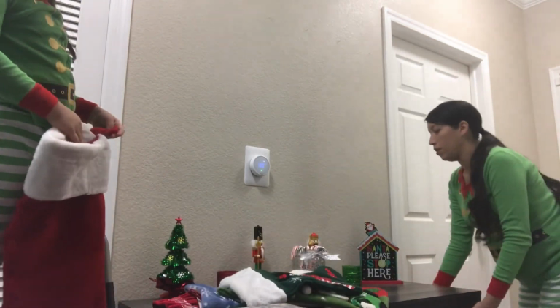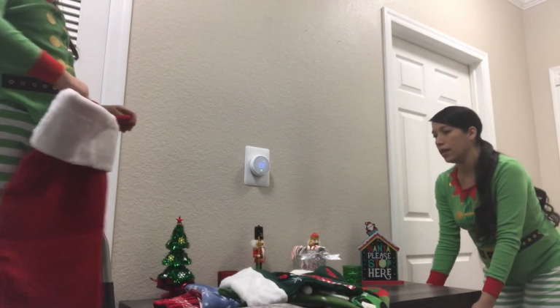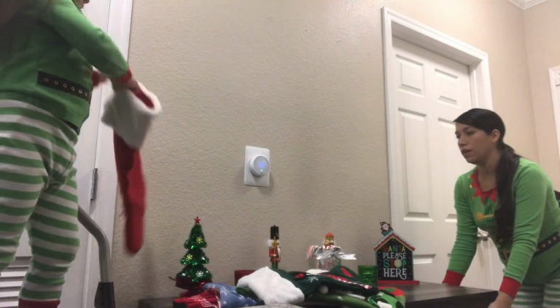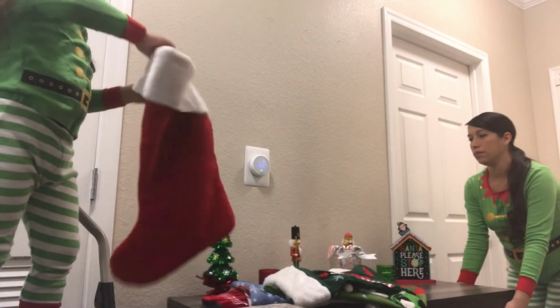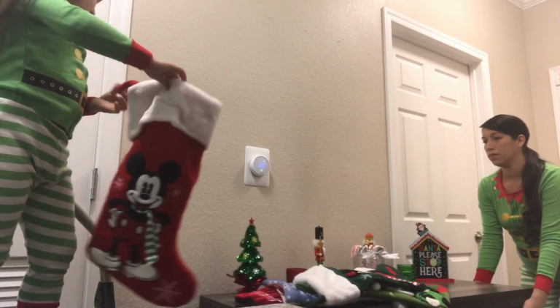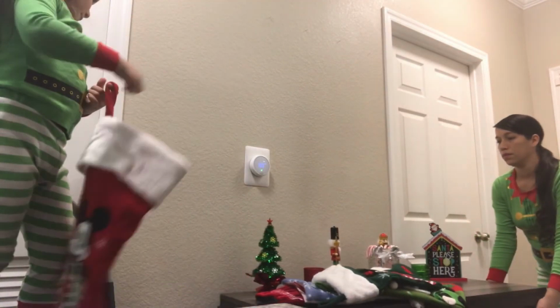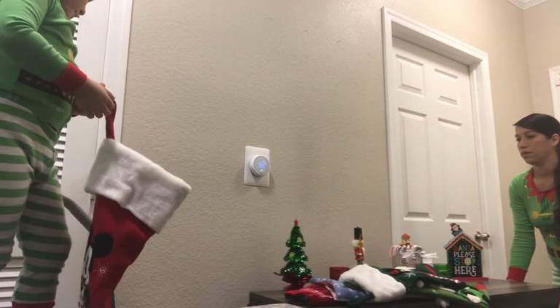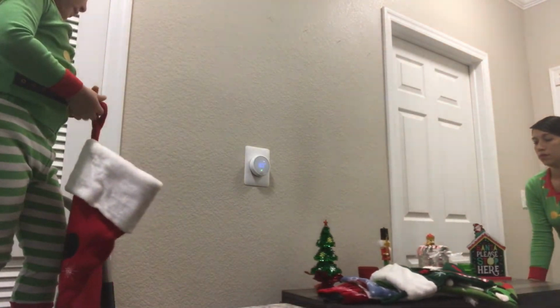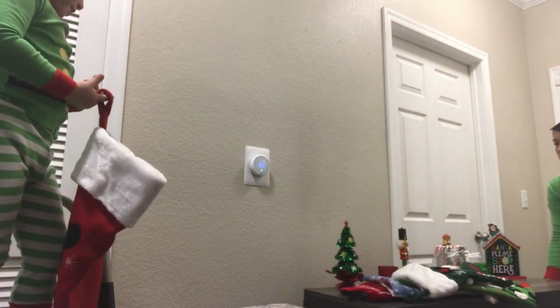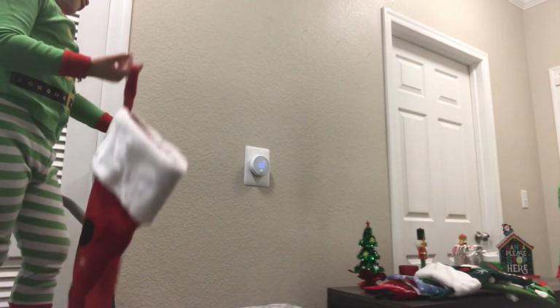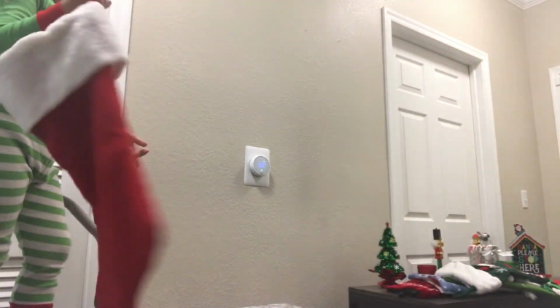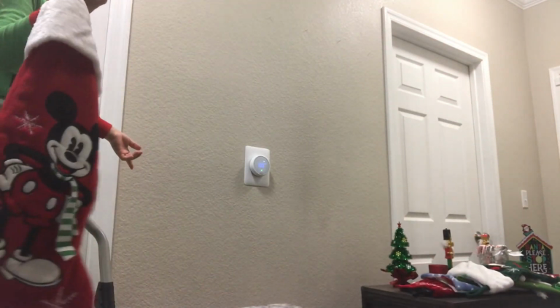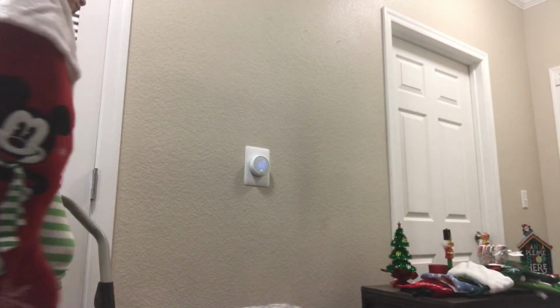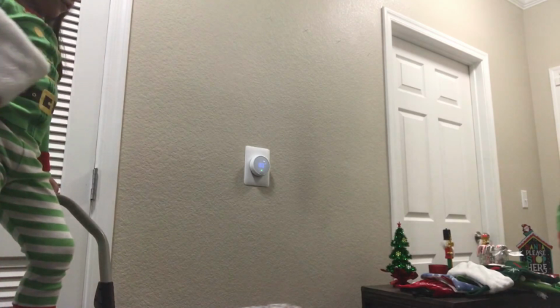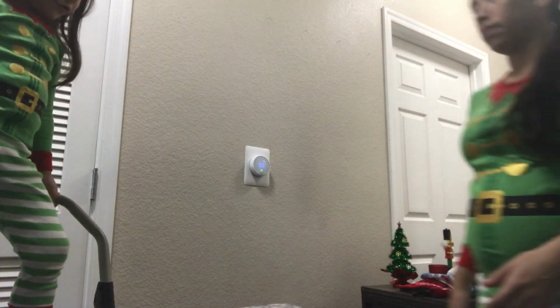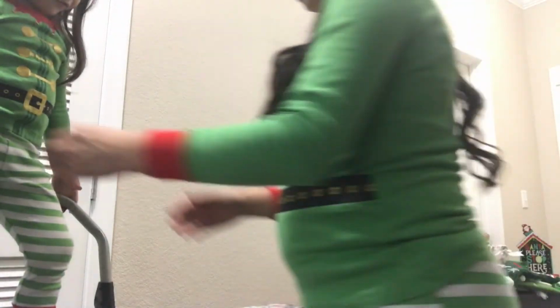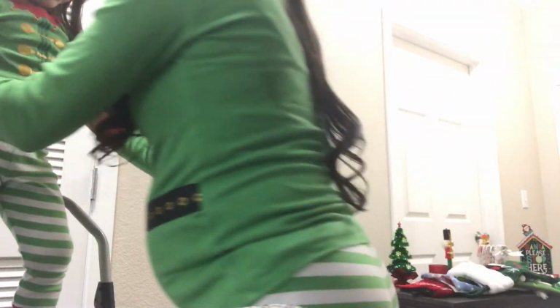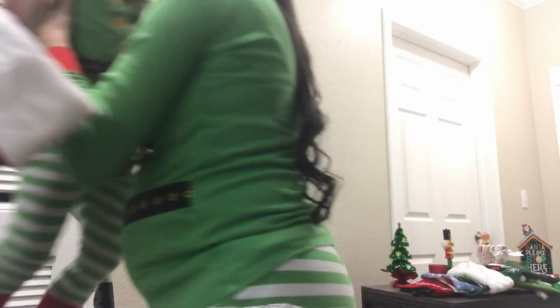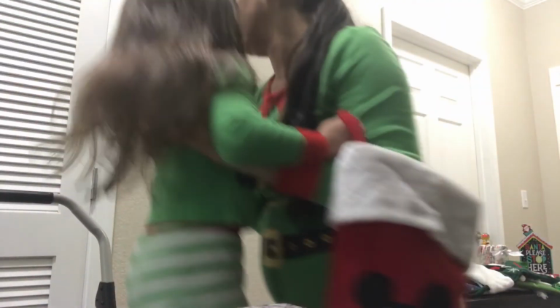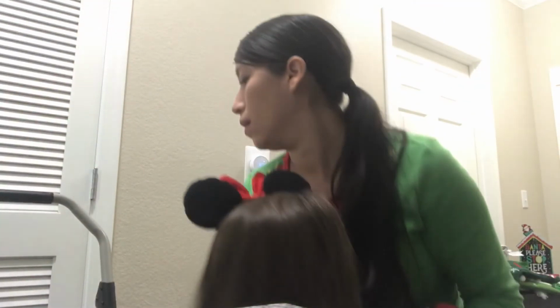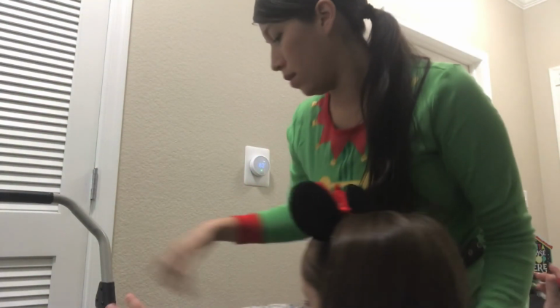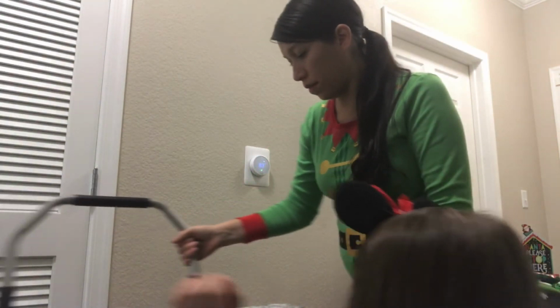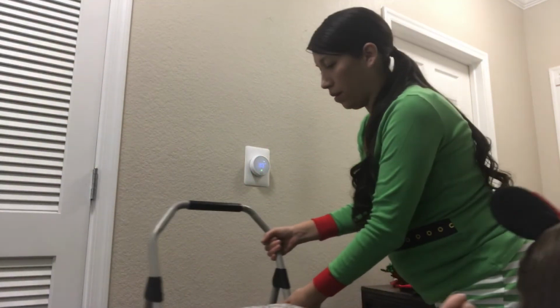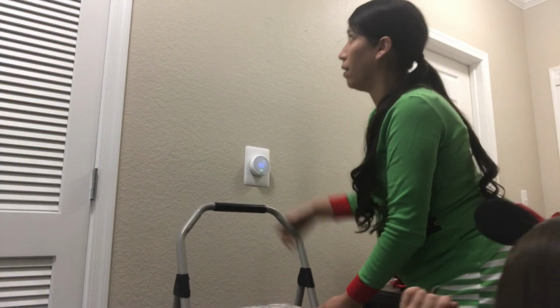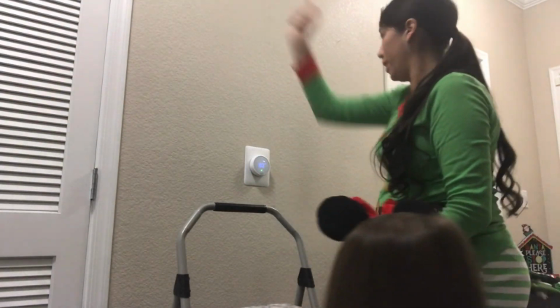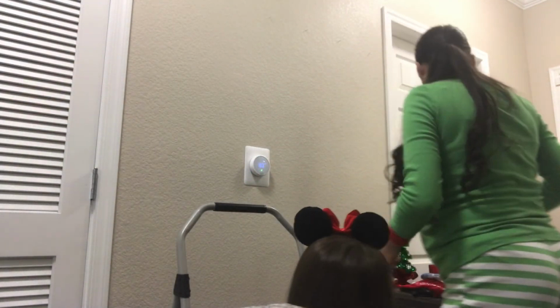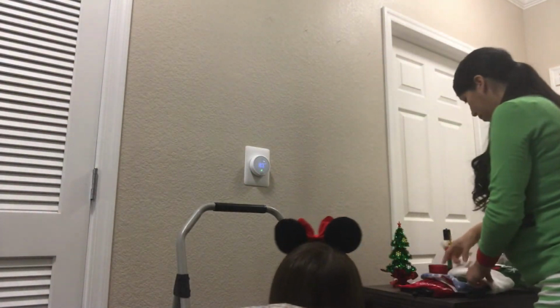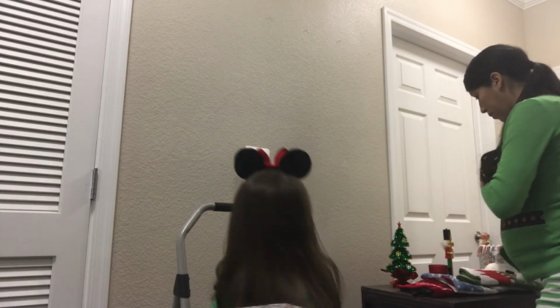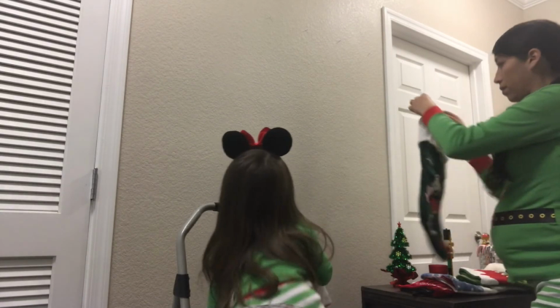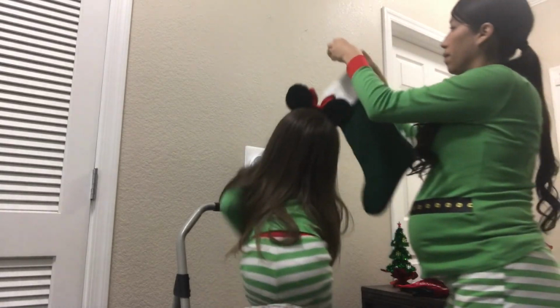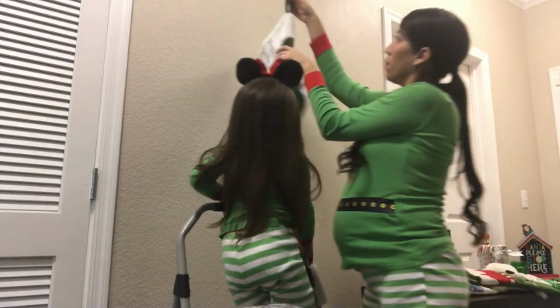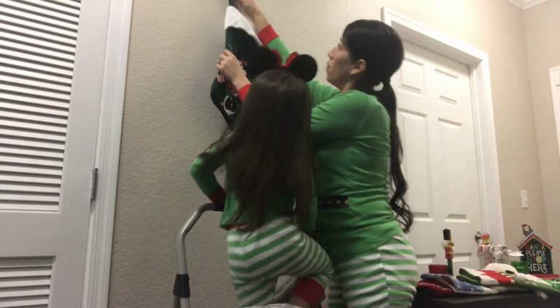Now that we're done with that, we're going to start by hanging the stockings. Jaretsi was super excited to do this part, so I'm going to let her help by holding her tight and making sure she doesn't get hurt.